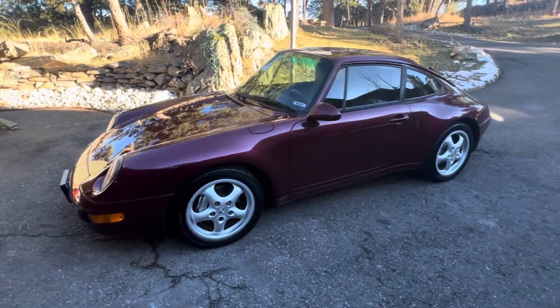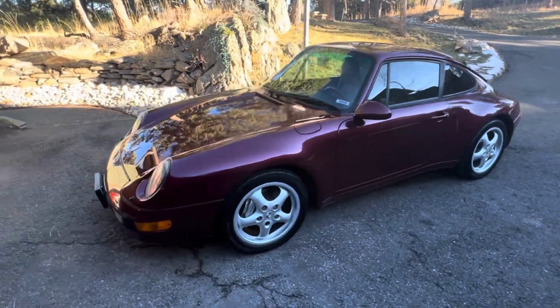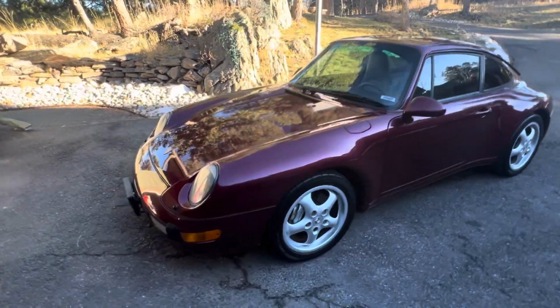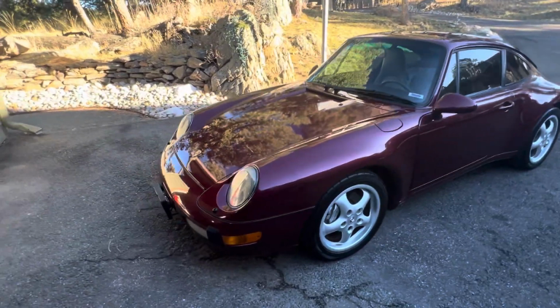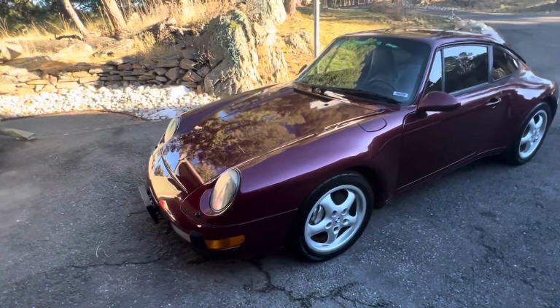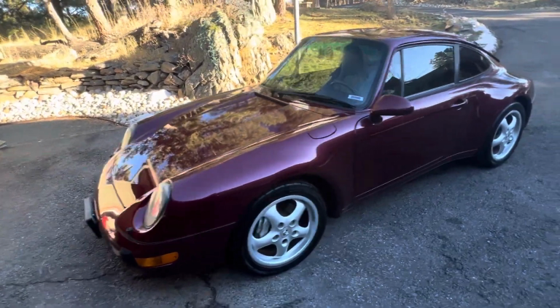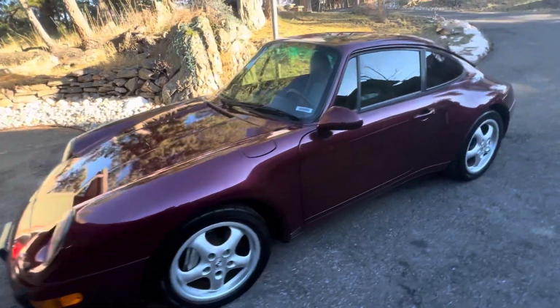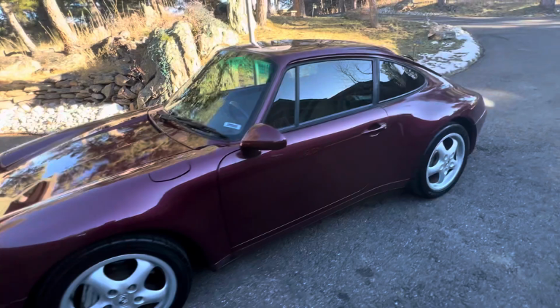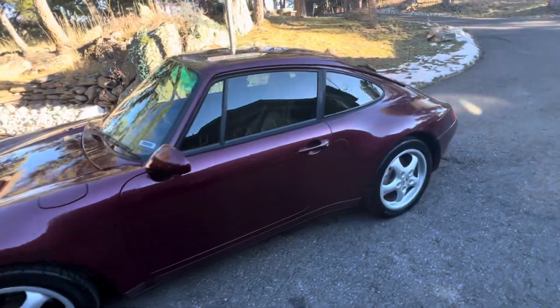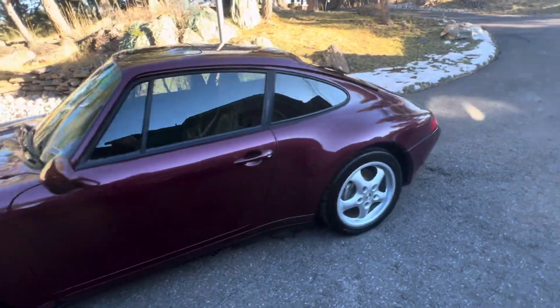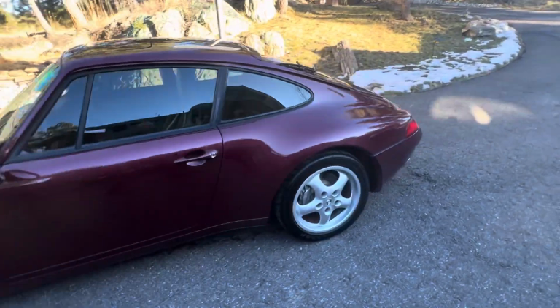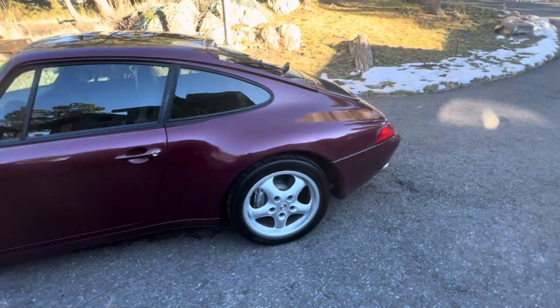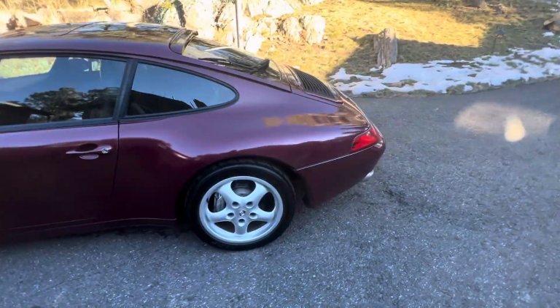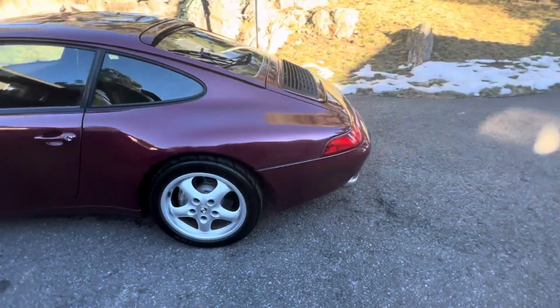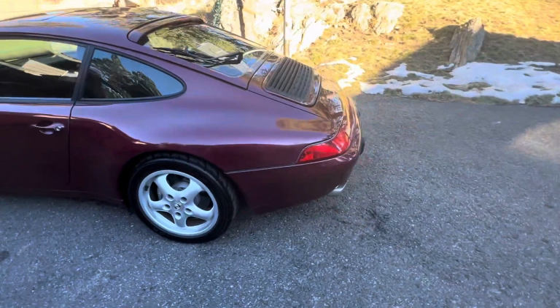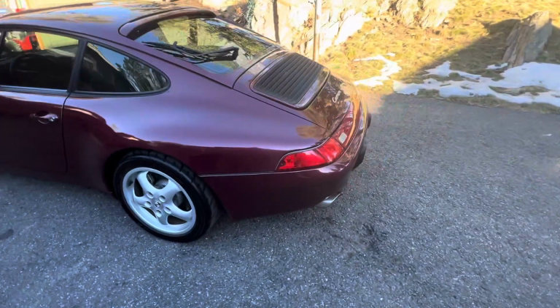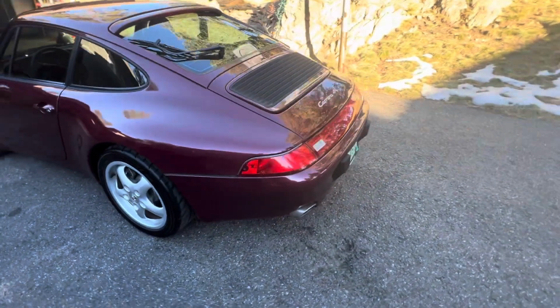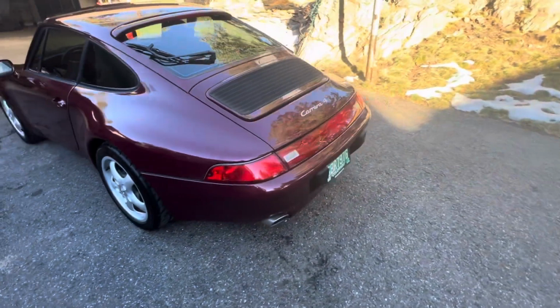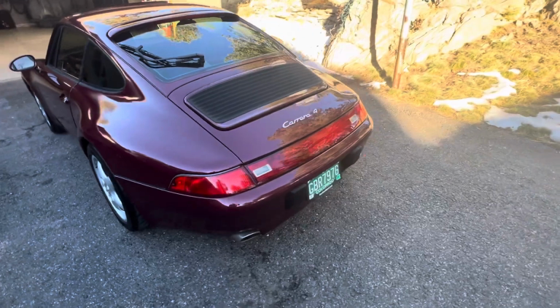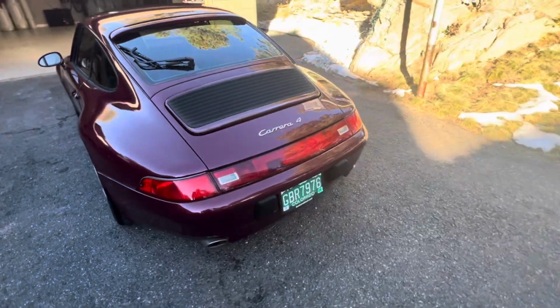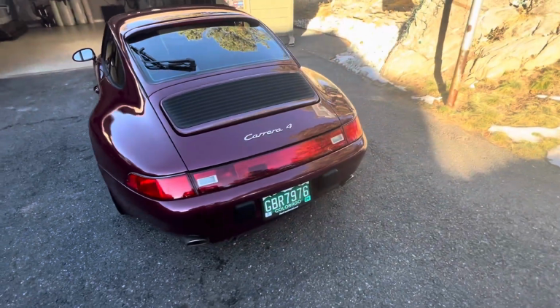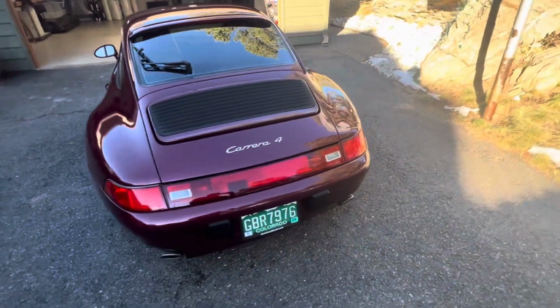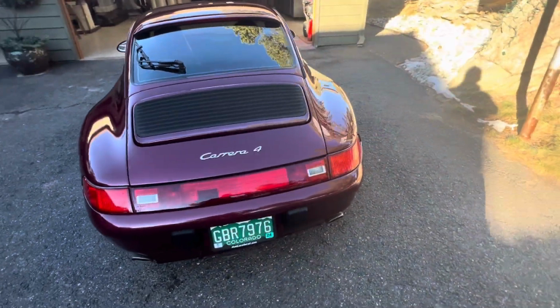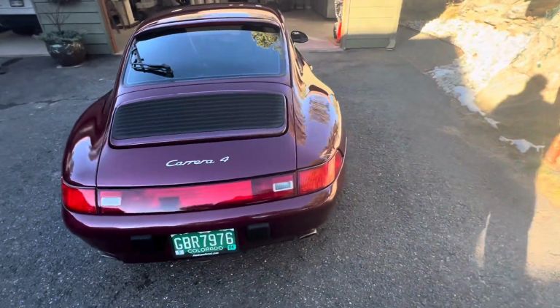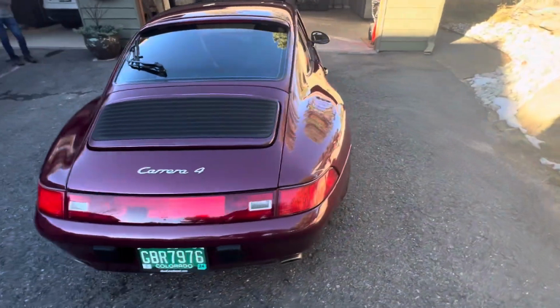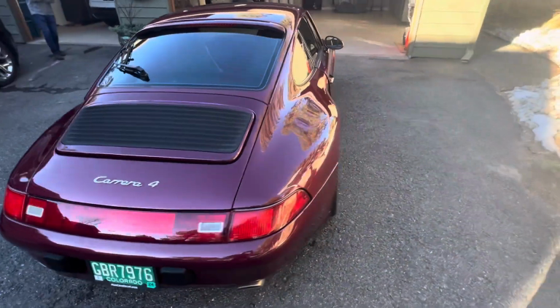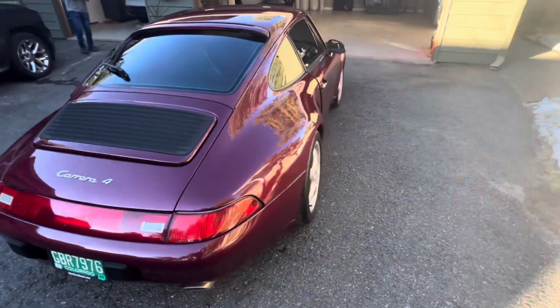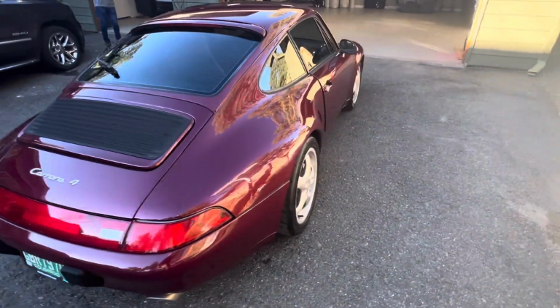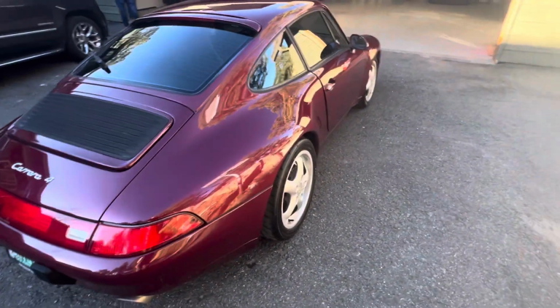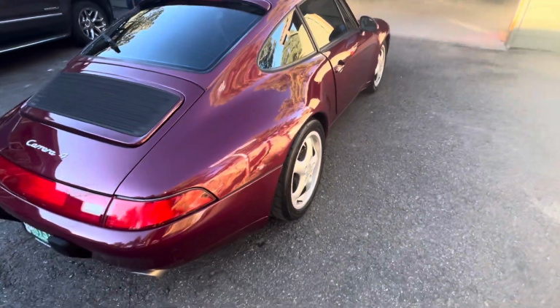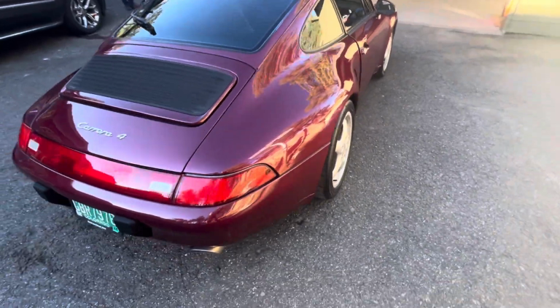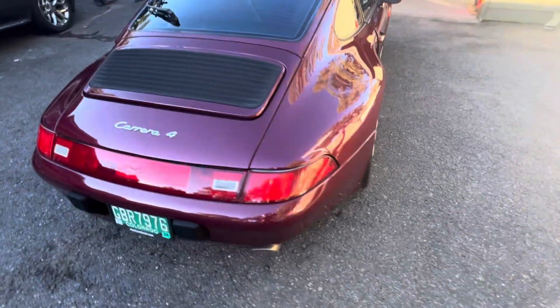This car has been with the same owner since 1998, and about 14,000 miles. It did not have a crash. The Carfax is clean.